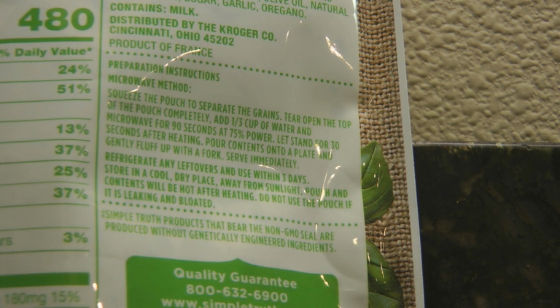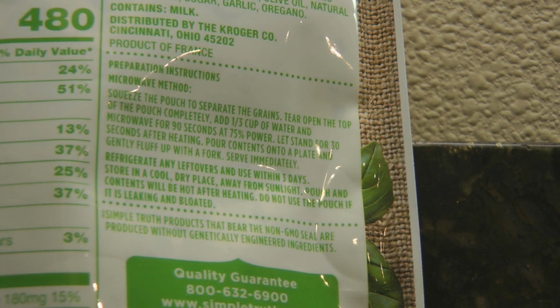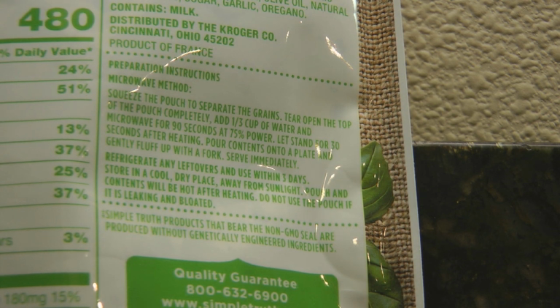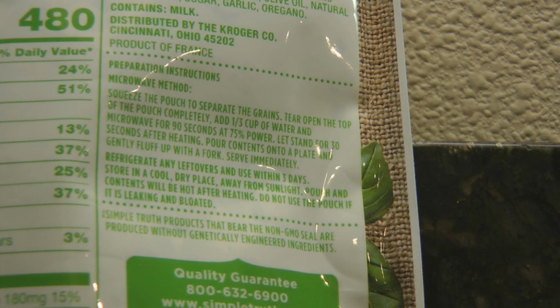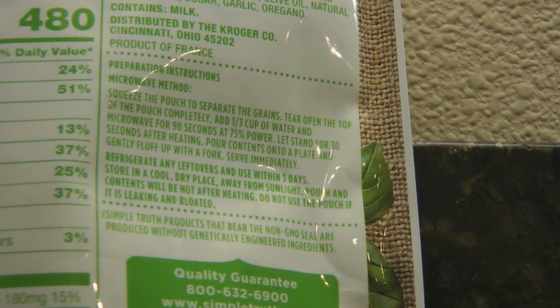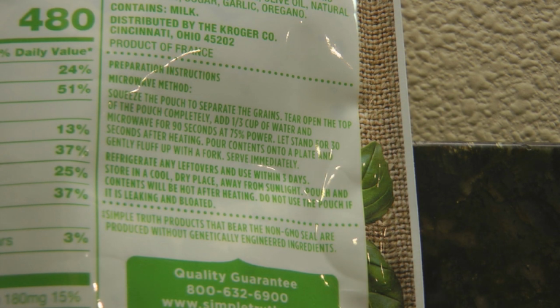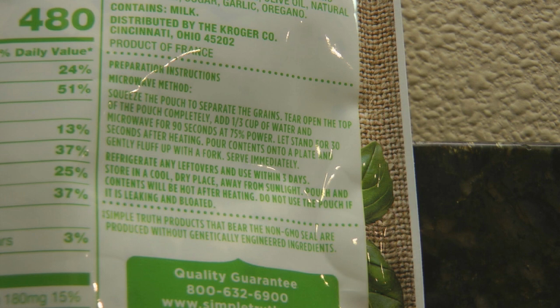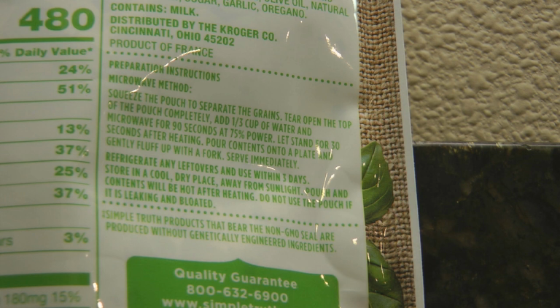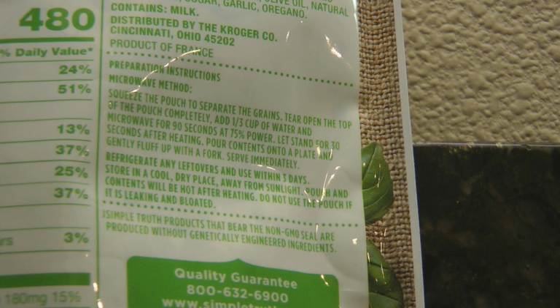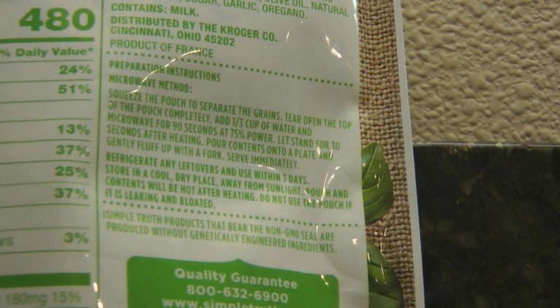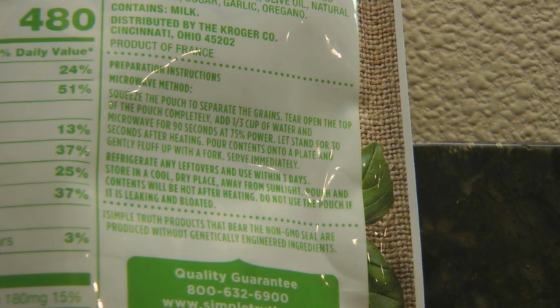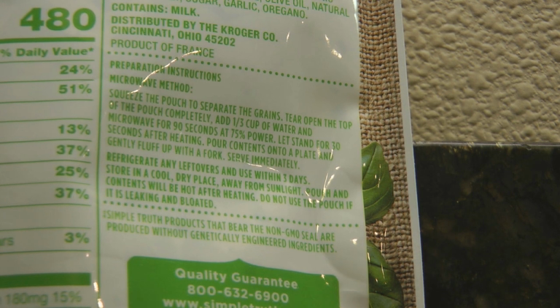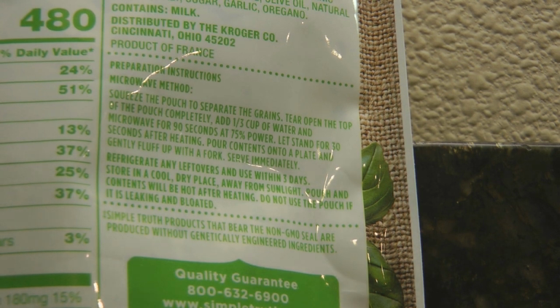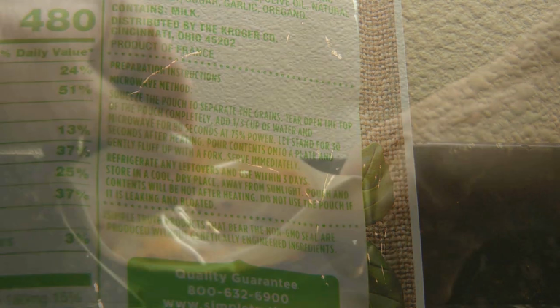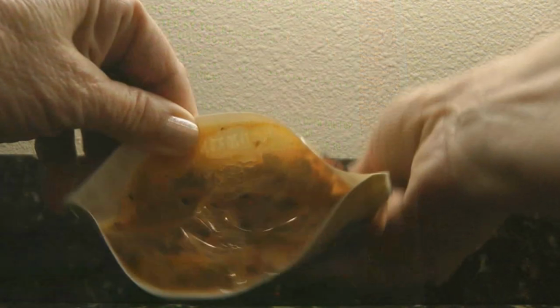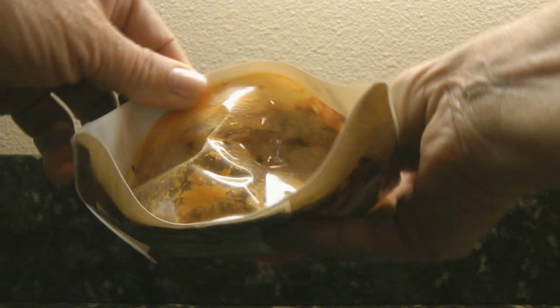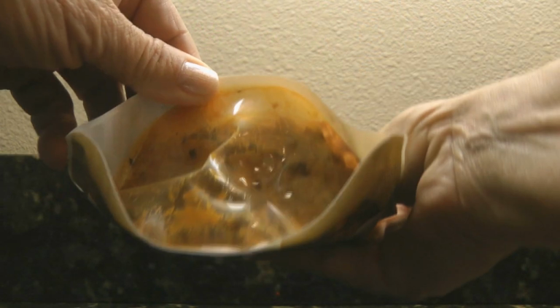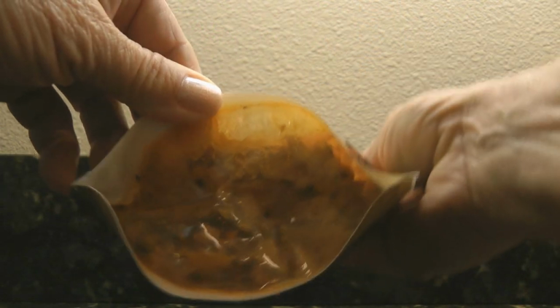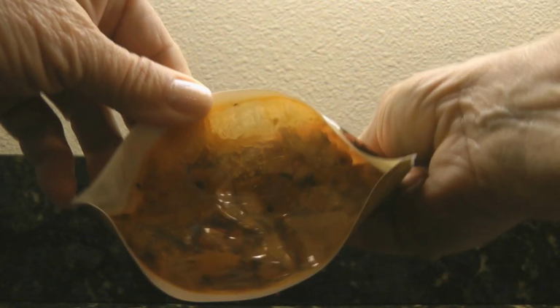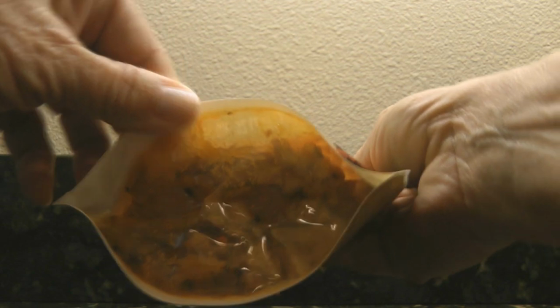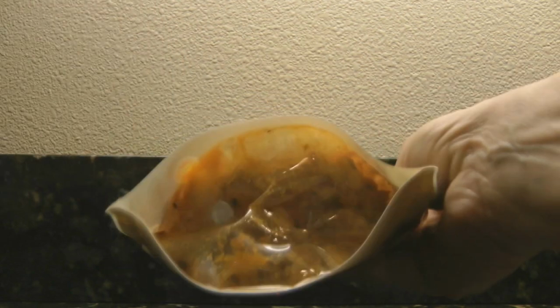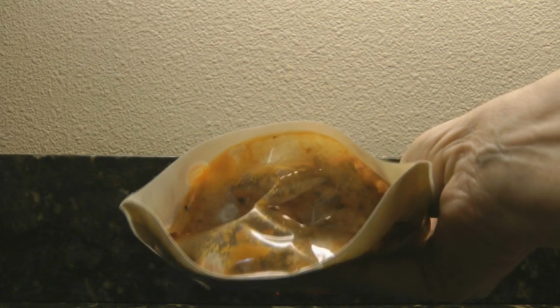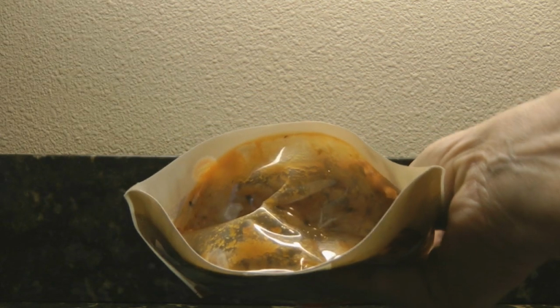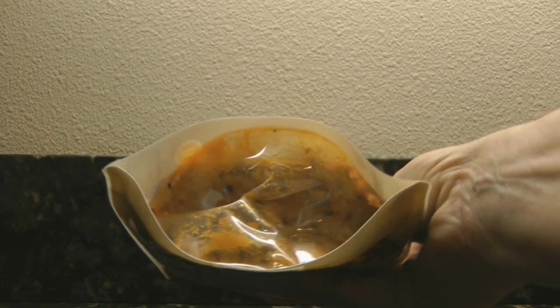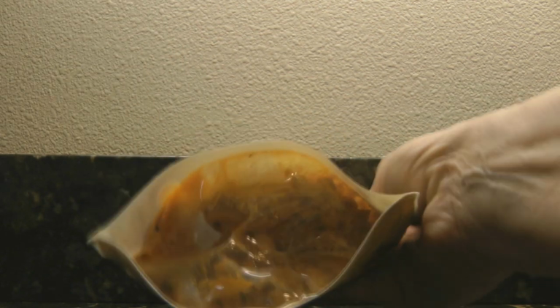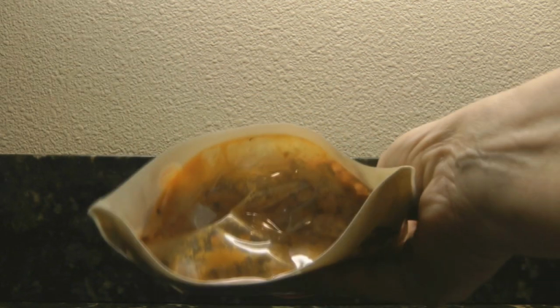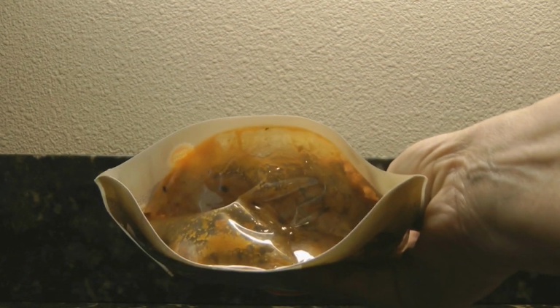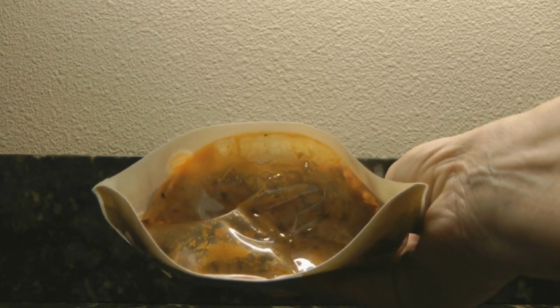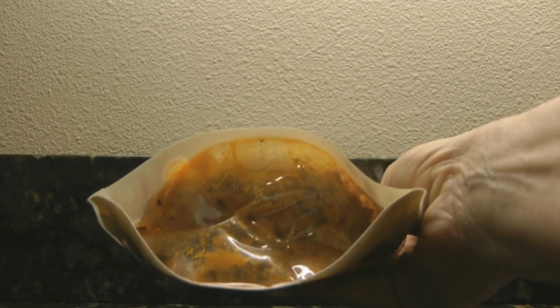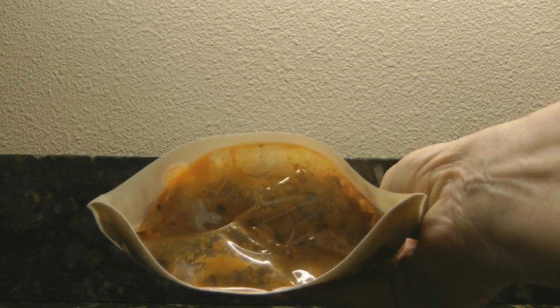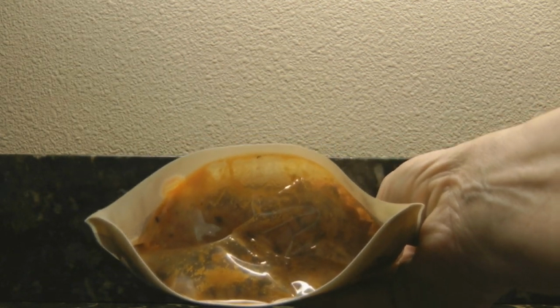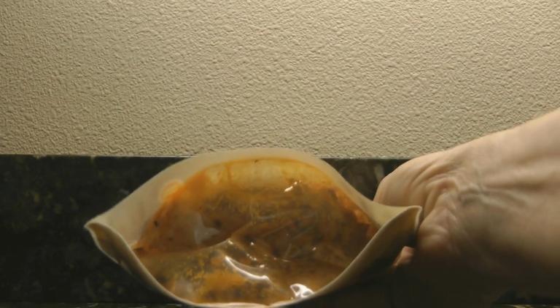An interesting fact about the Simple Truth Risotto is it's a product of France but it's distributed by Kroger. It comes in a heavy-duty pouch, and you can see through the bottom what the product looks like.